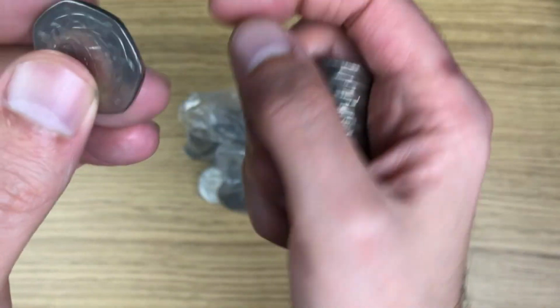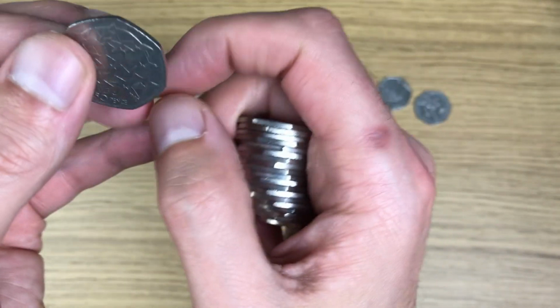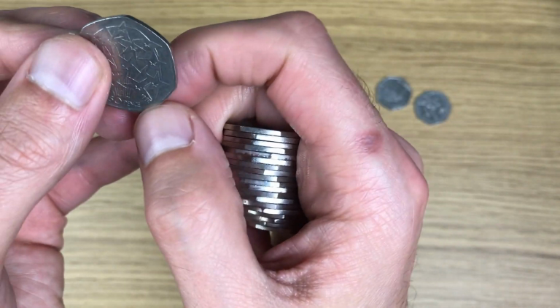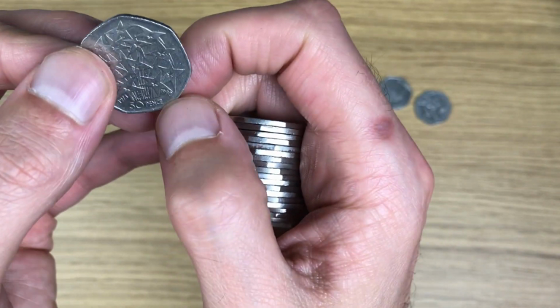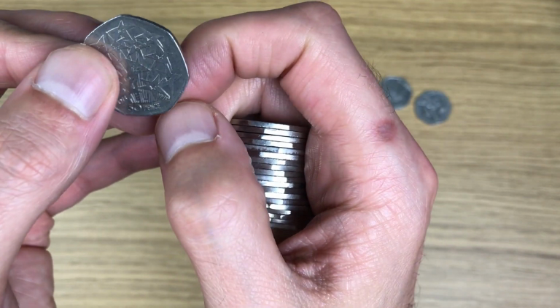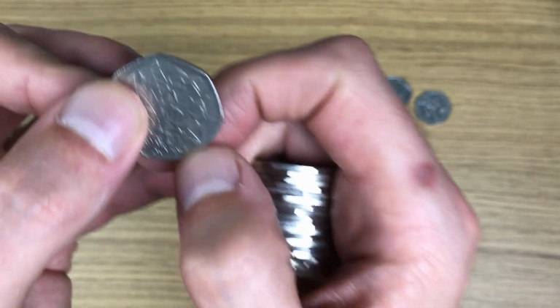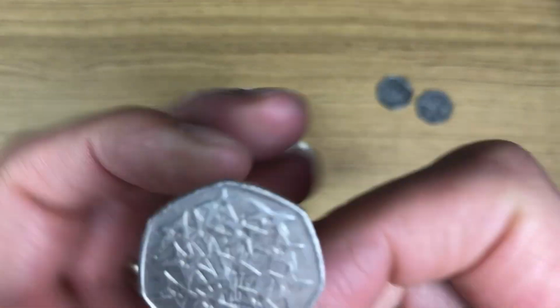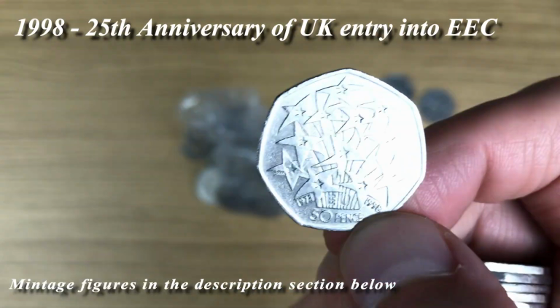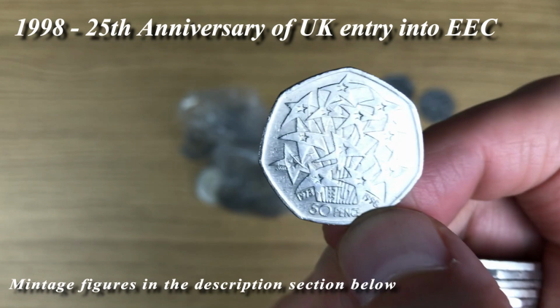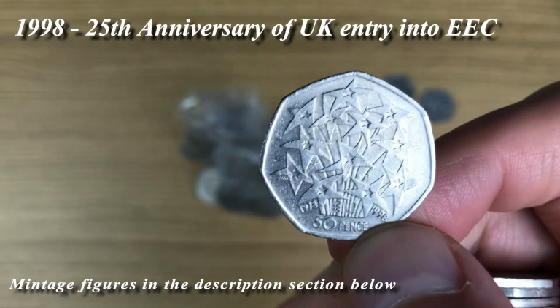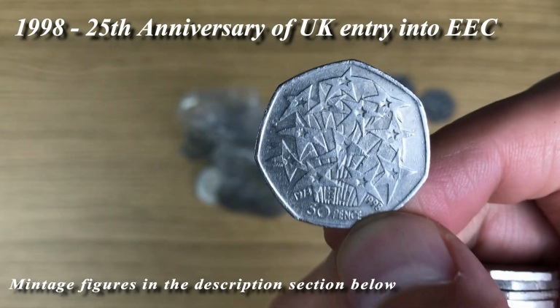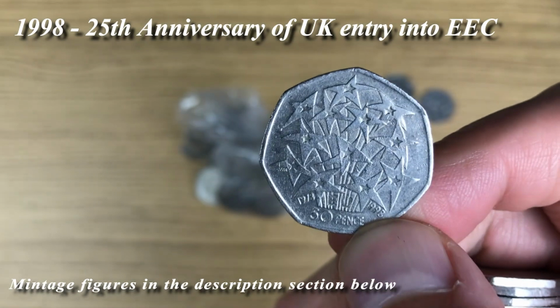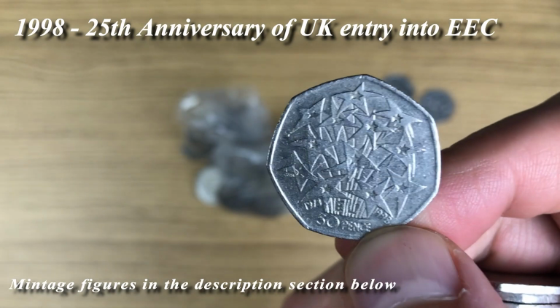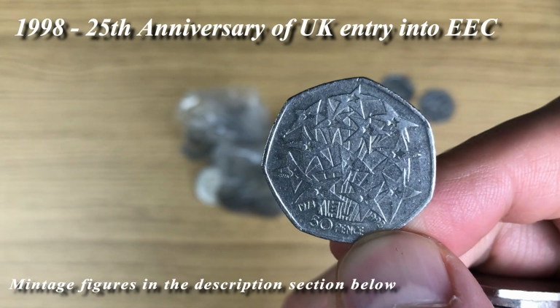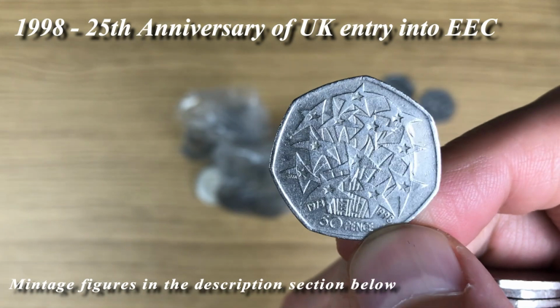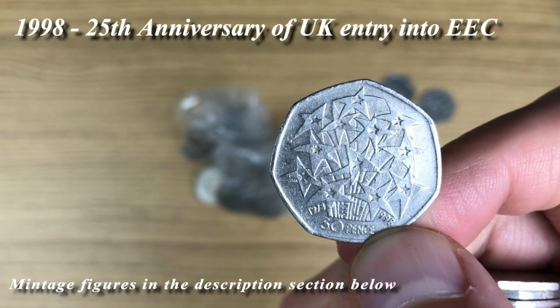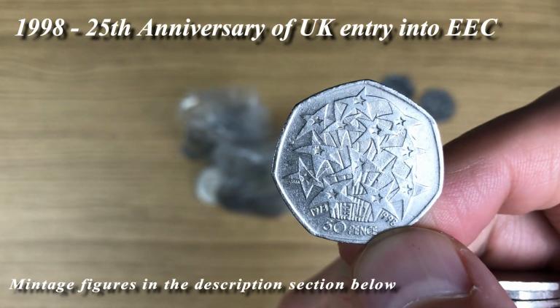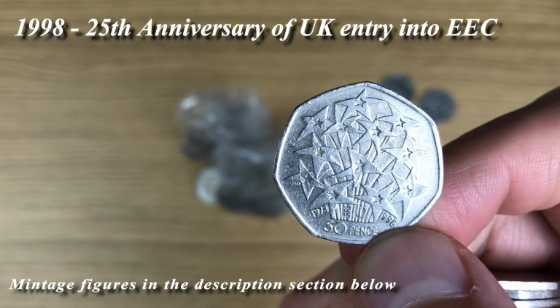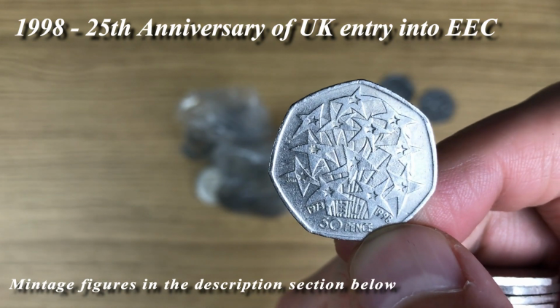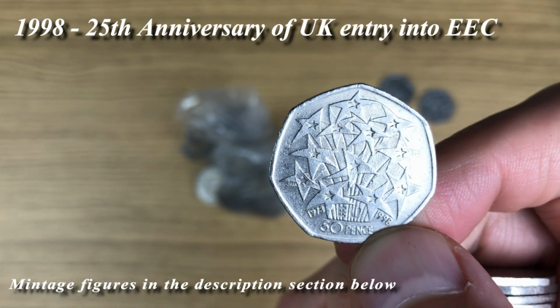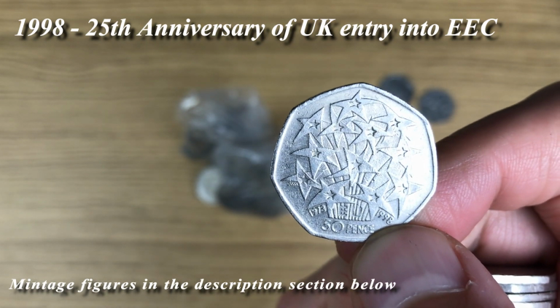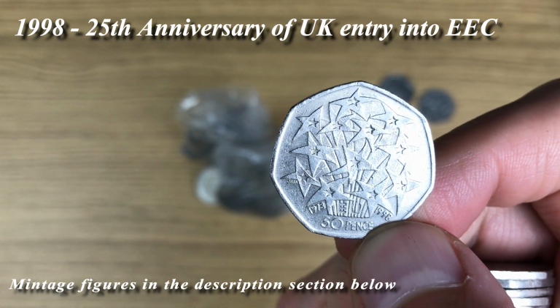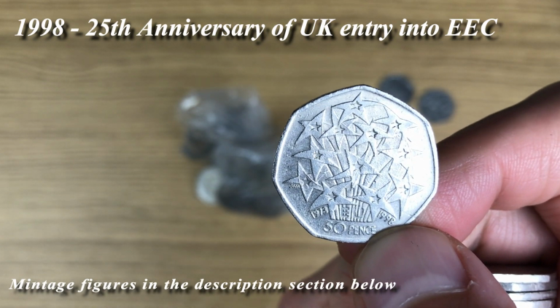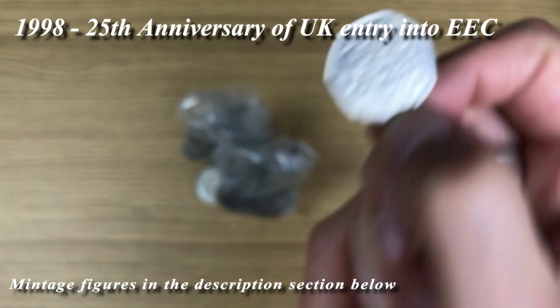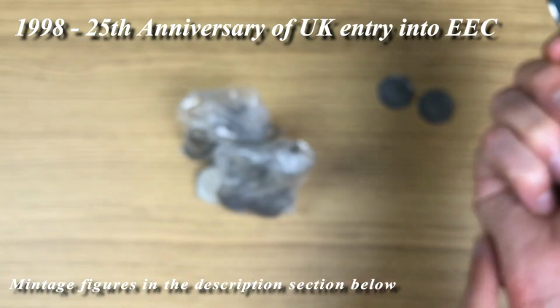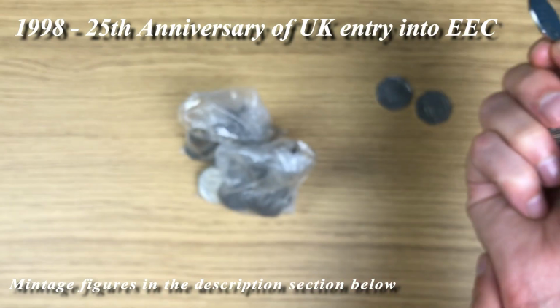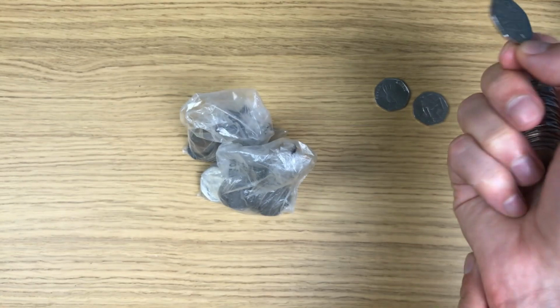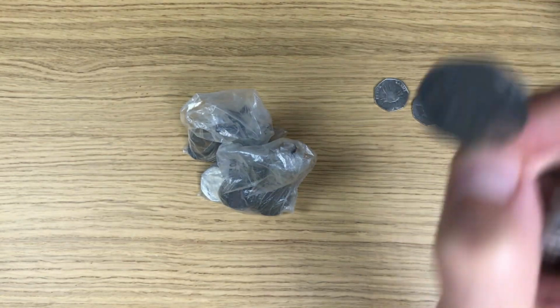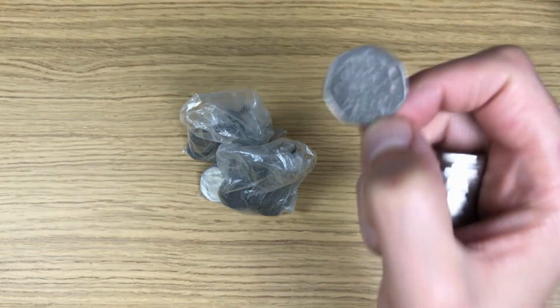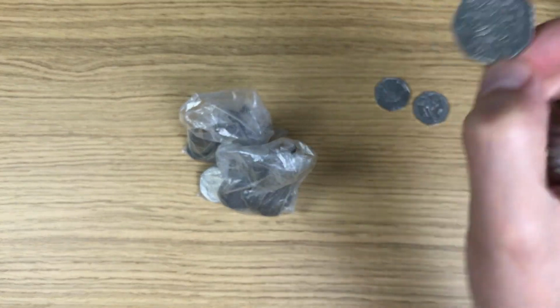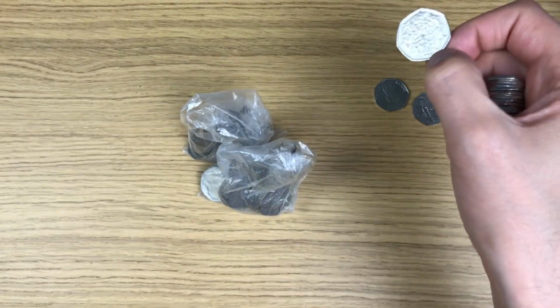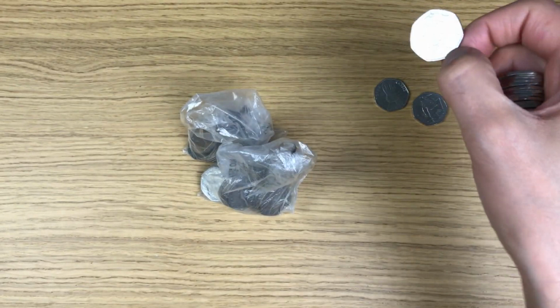Wow, that is a huge find. That one there is the EEC coin. What a find - took me ages to find that one for the book.